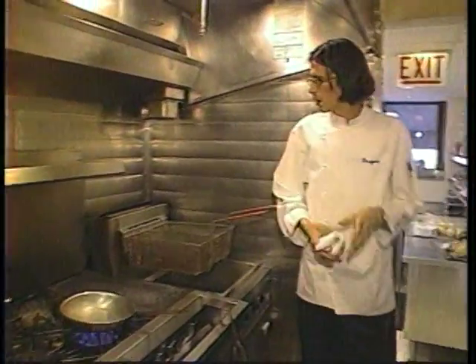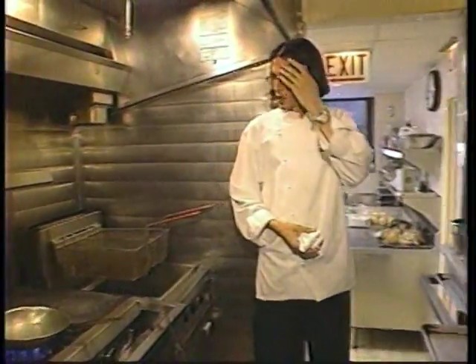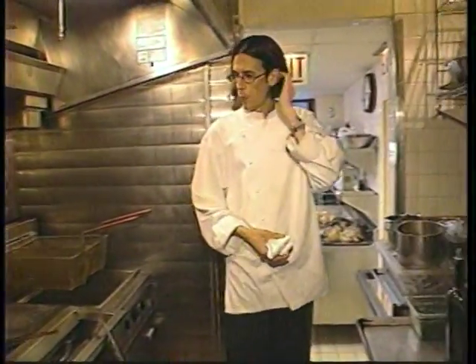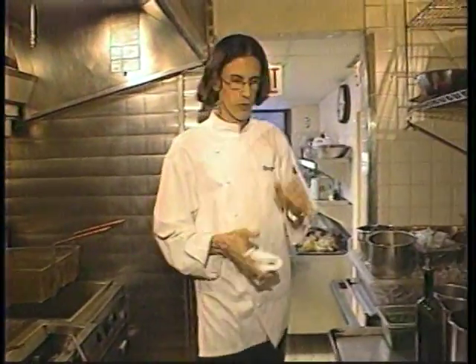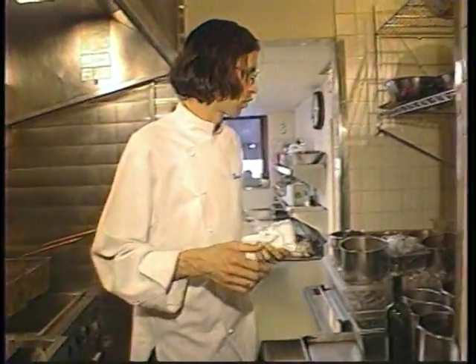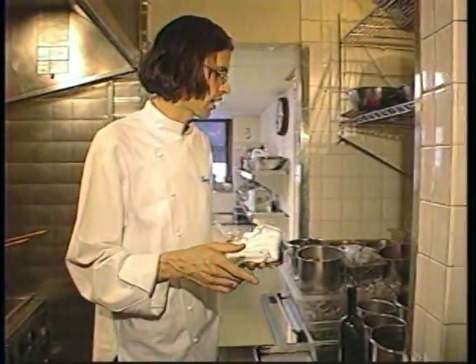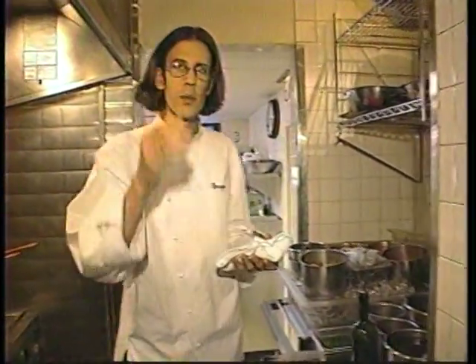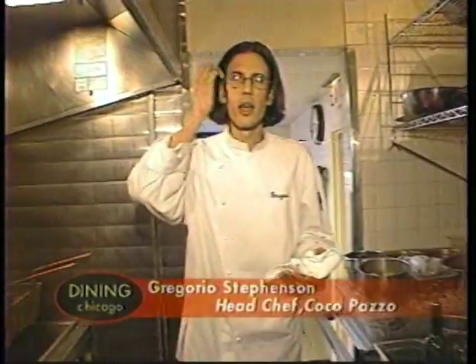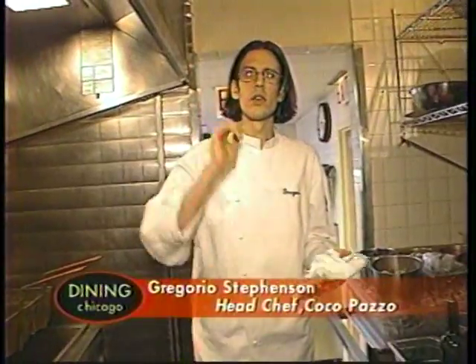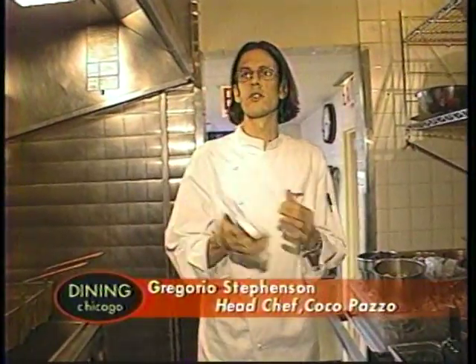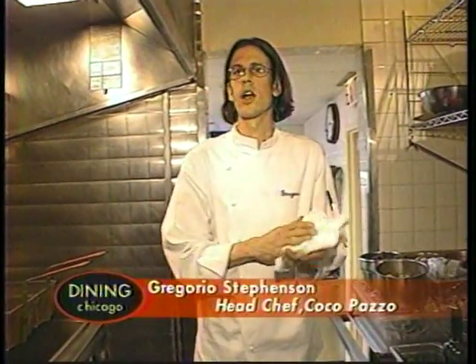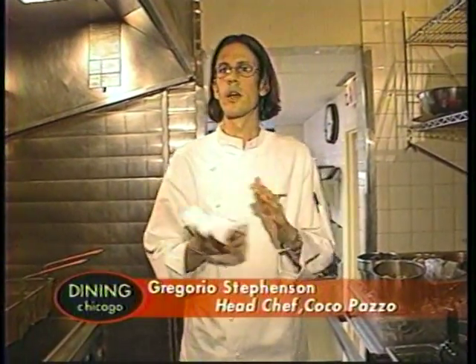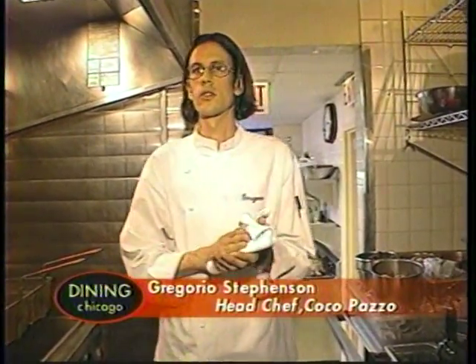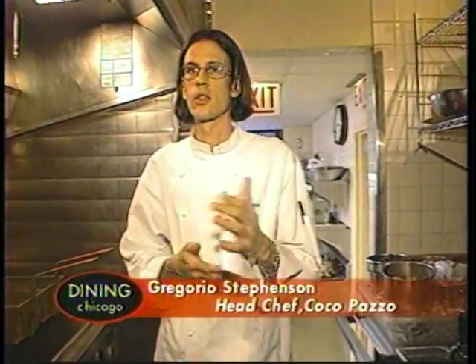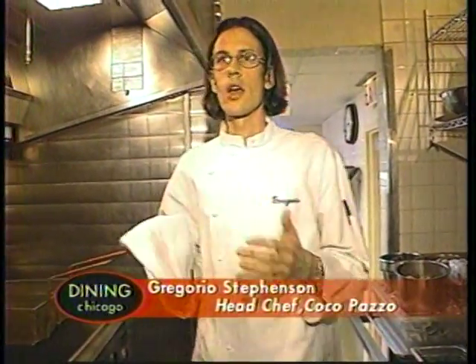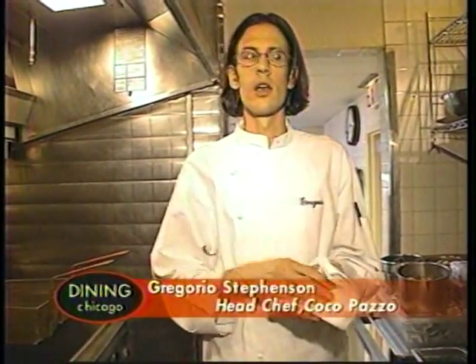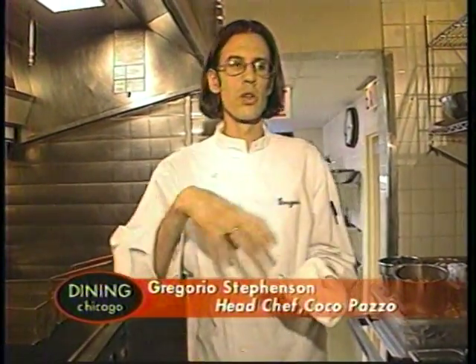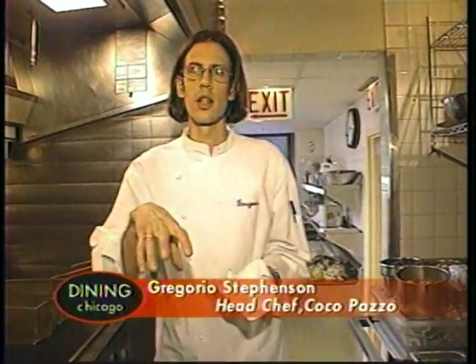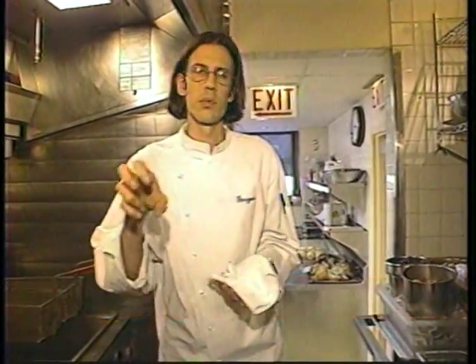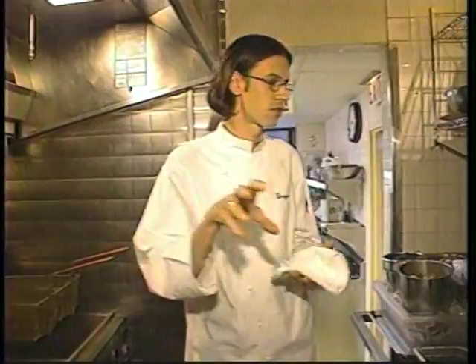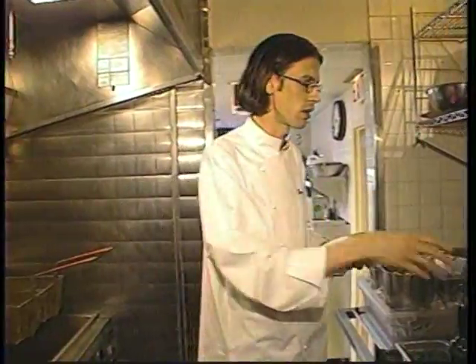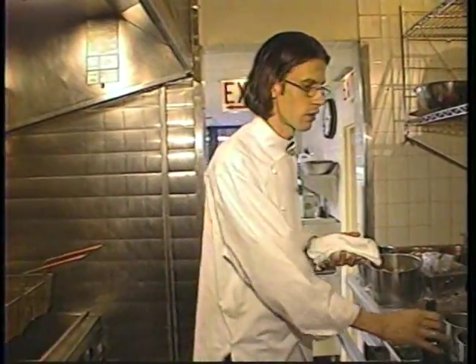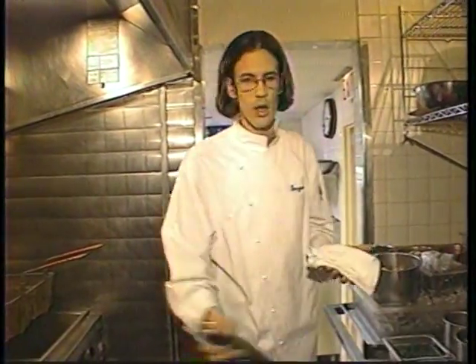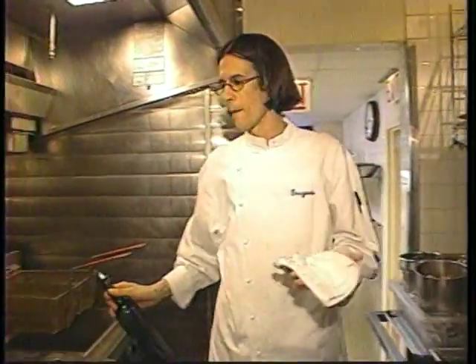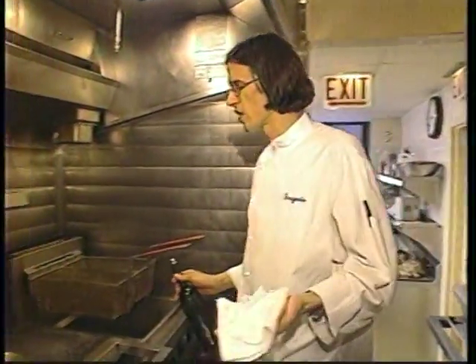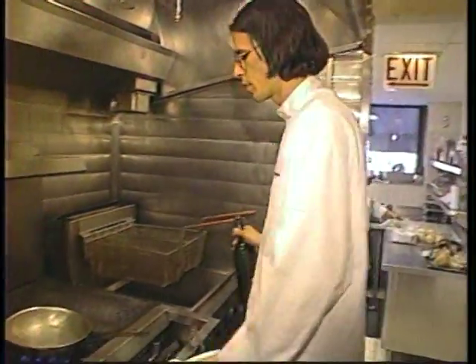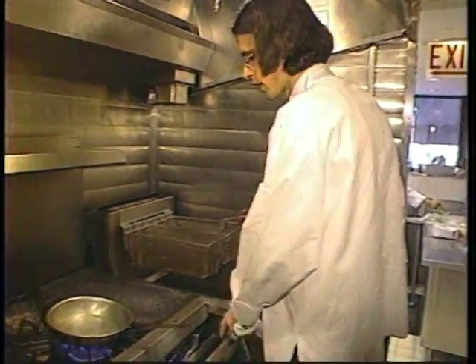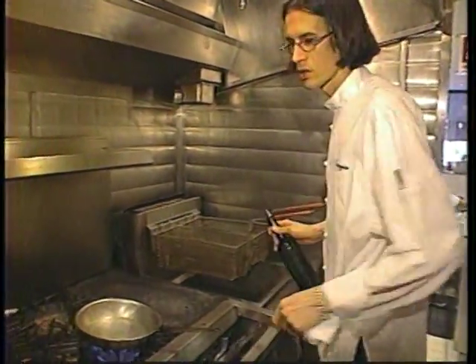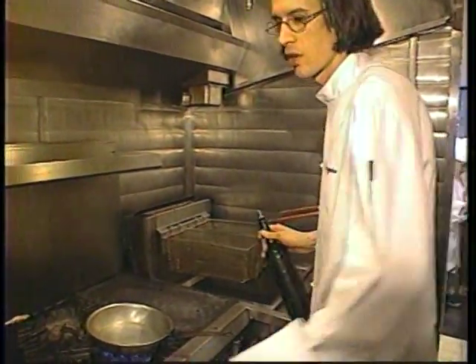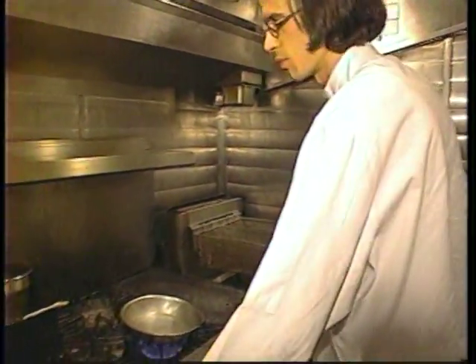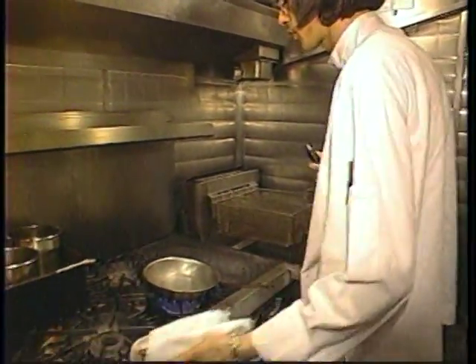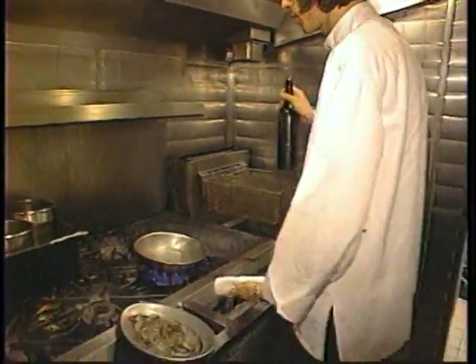Today at Coco Pazzo, for the cafe, we're going to do a little soft shell crab with a spicy tomato sauce and an arugula salad topped with flash fried leeks. Very simple, start to finish taking no more than about three or four minutes.